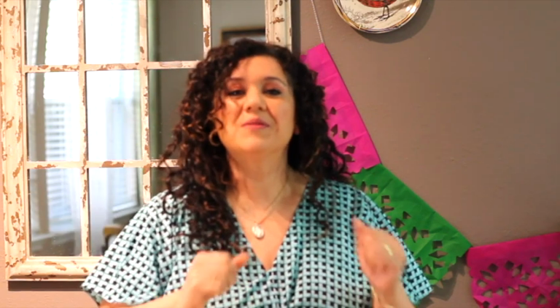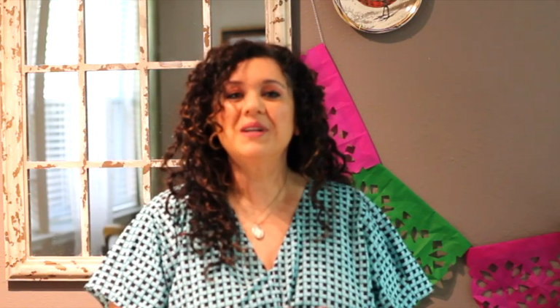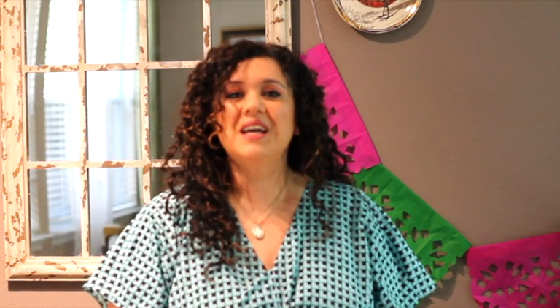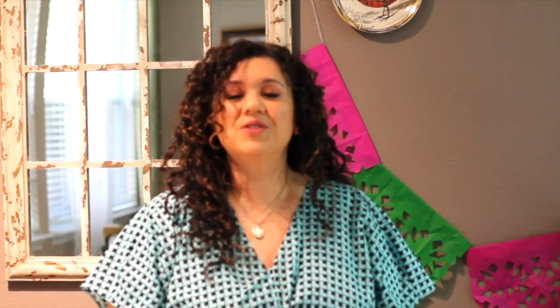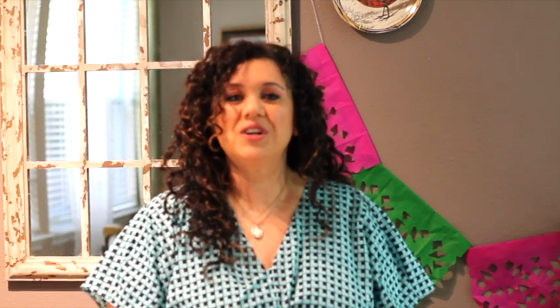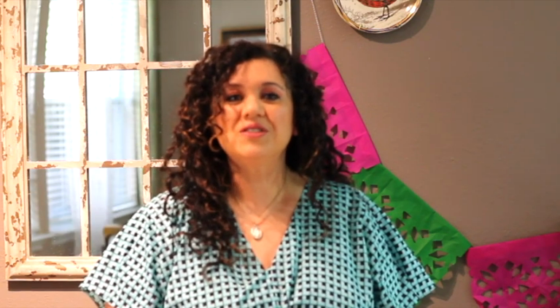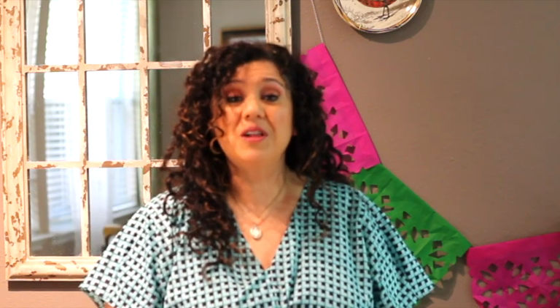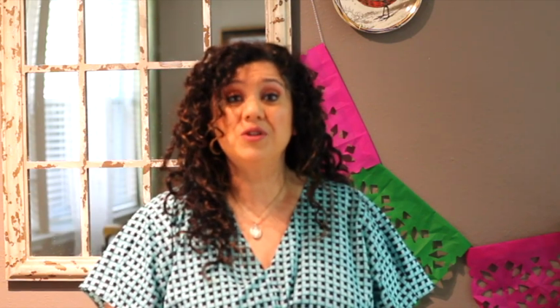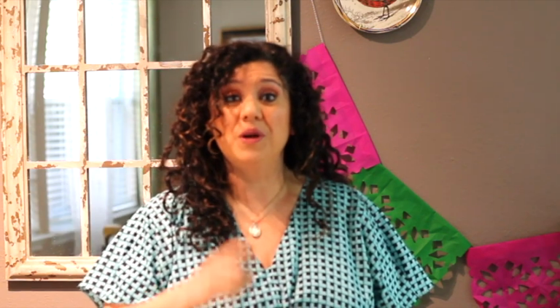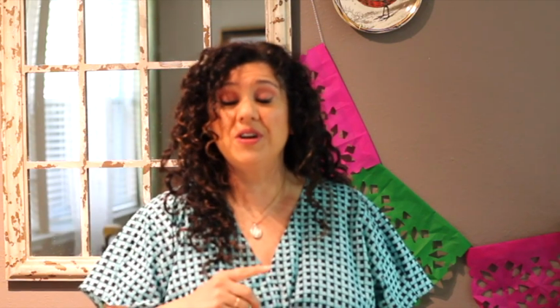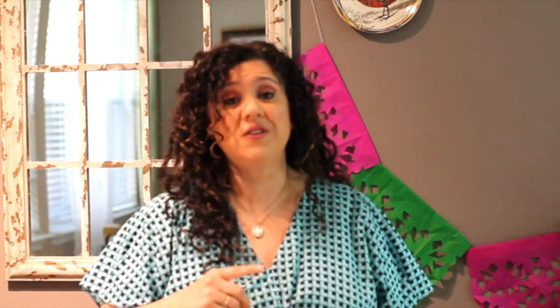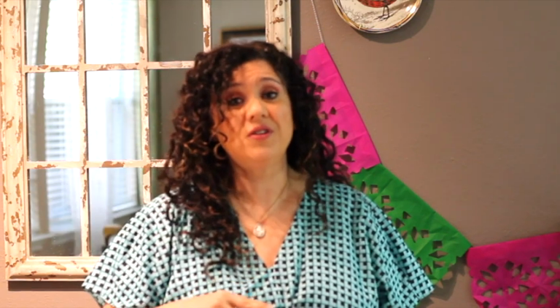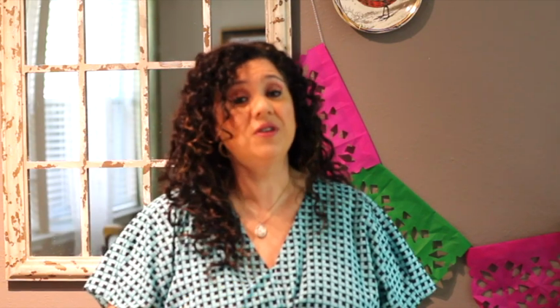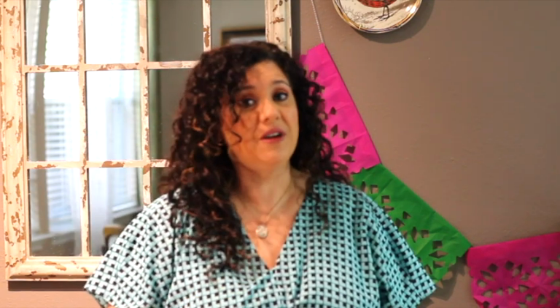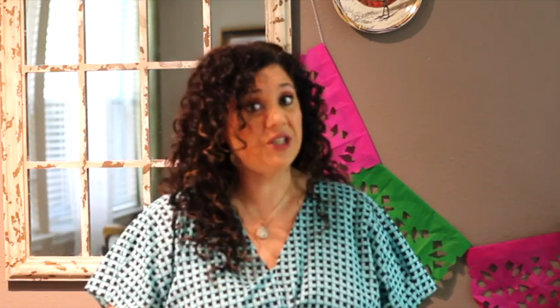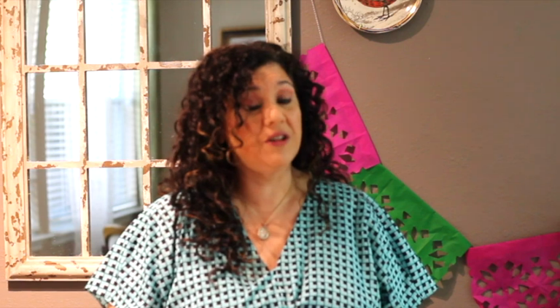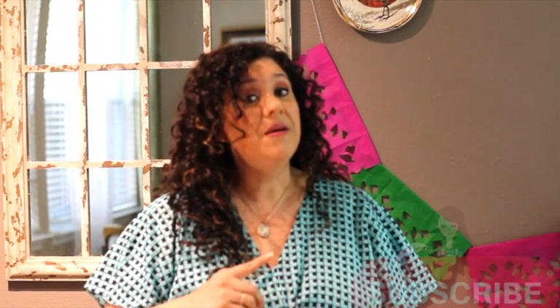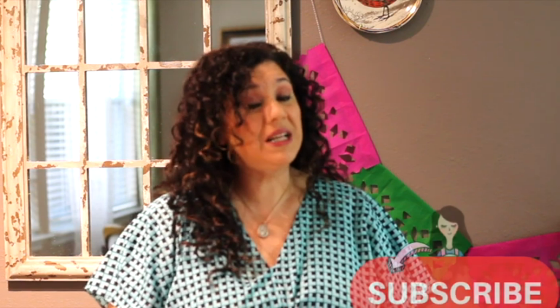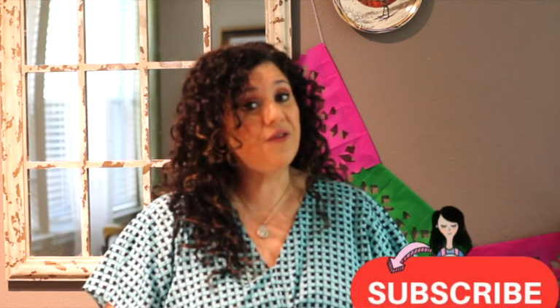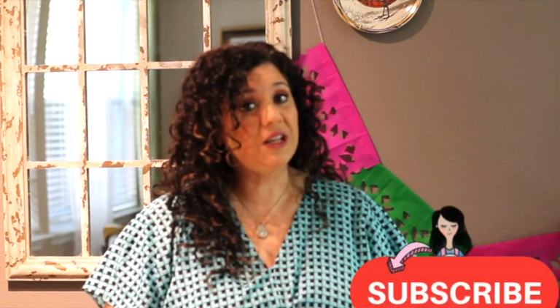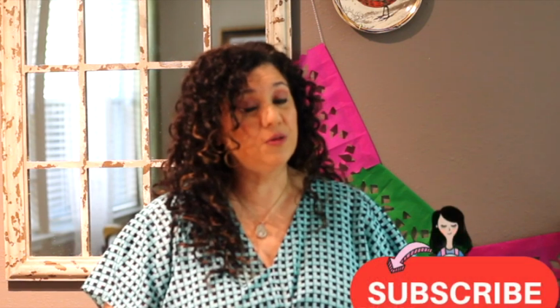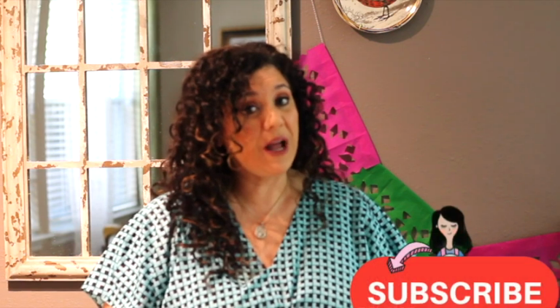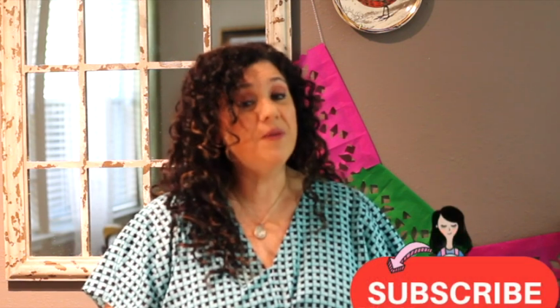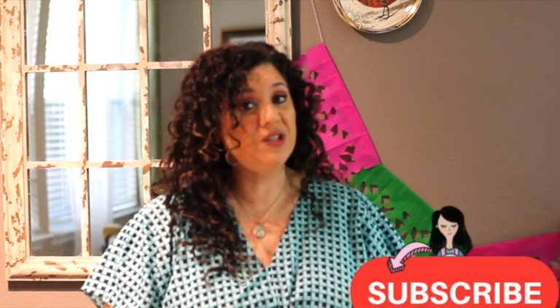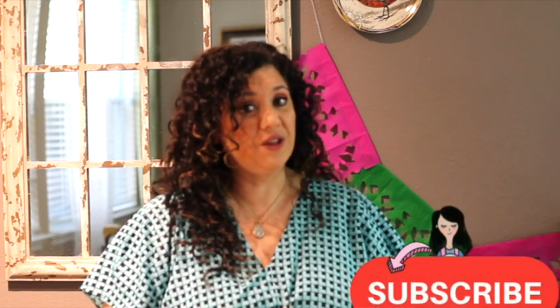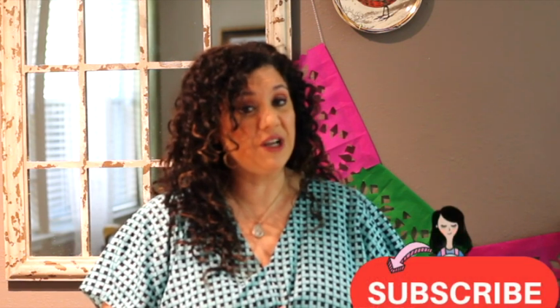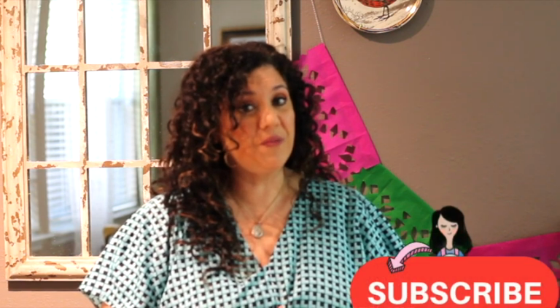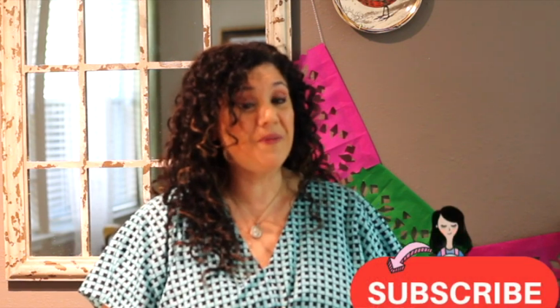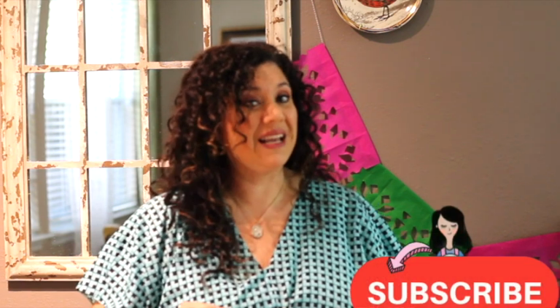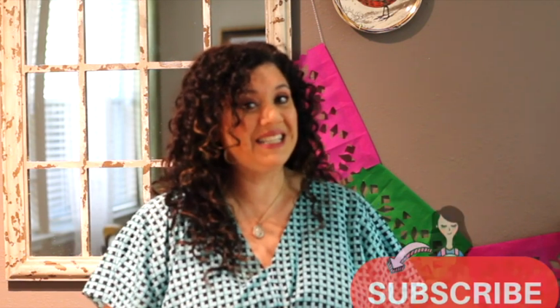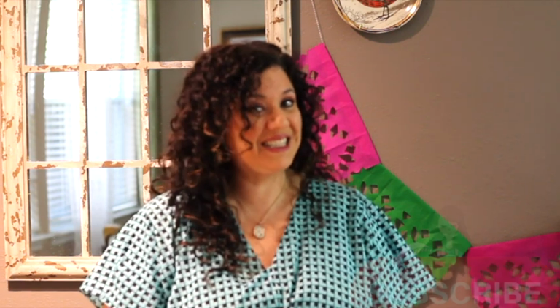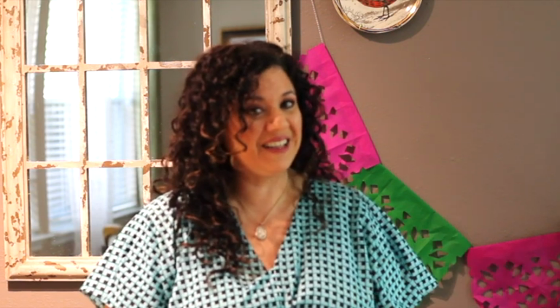I'm super excited to share this tutorial with you, but first, if you're new here on my channel, please don't forget to subscribe, push the notification button and let's get started!